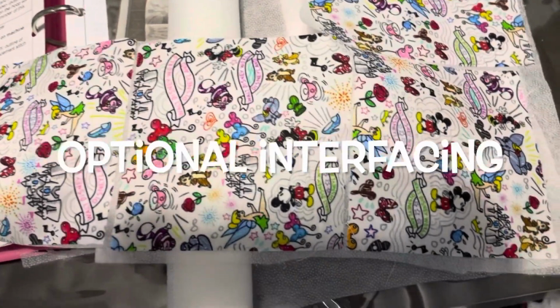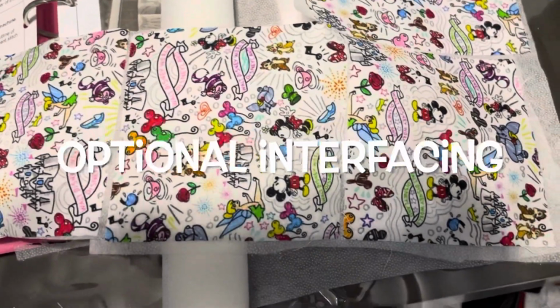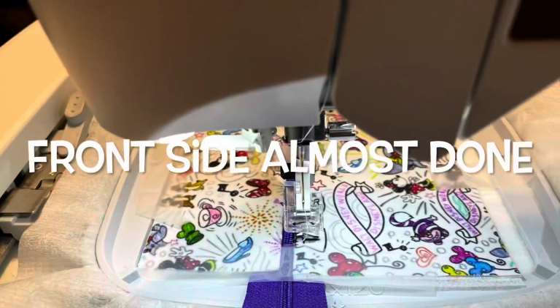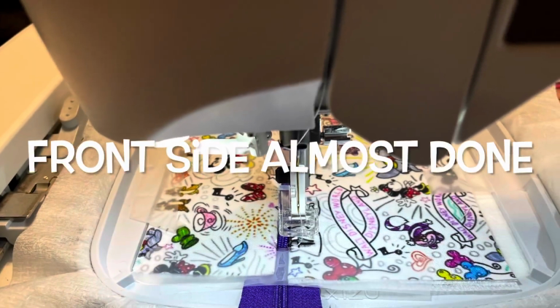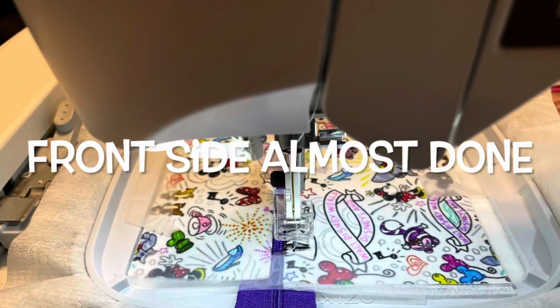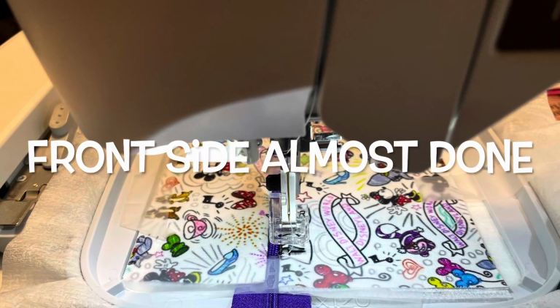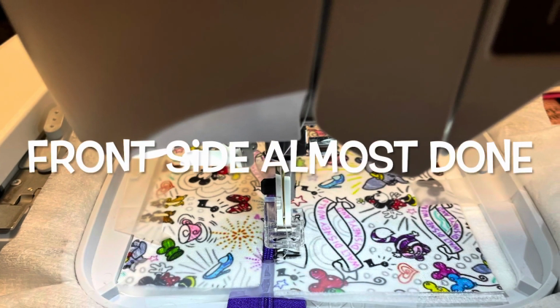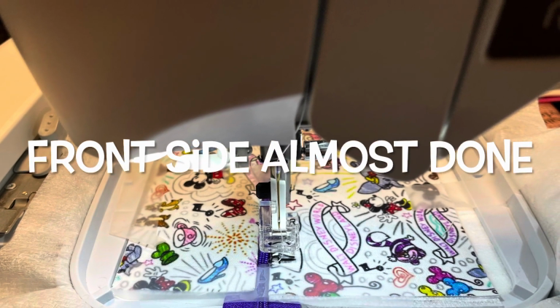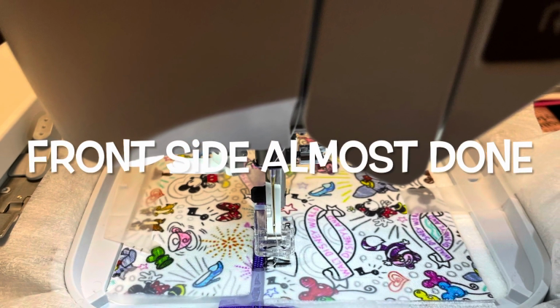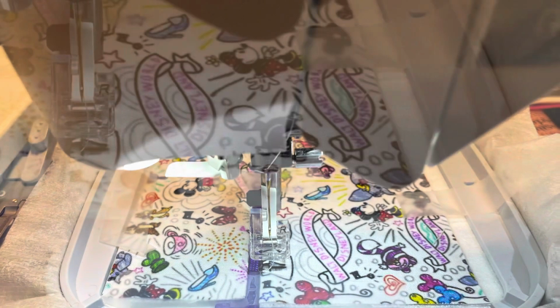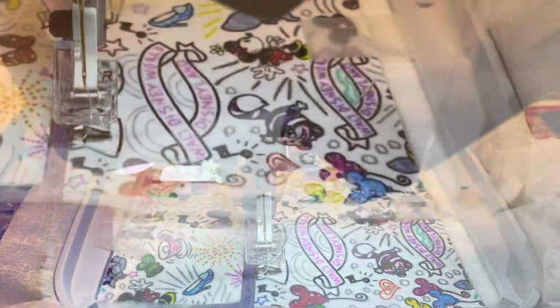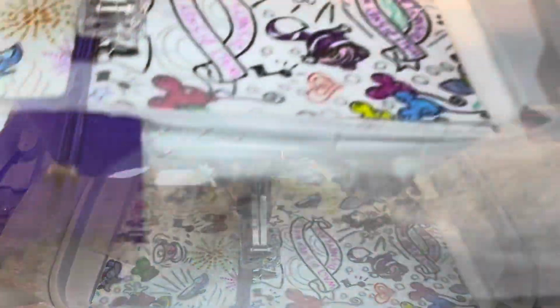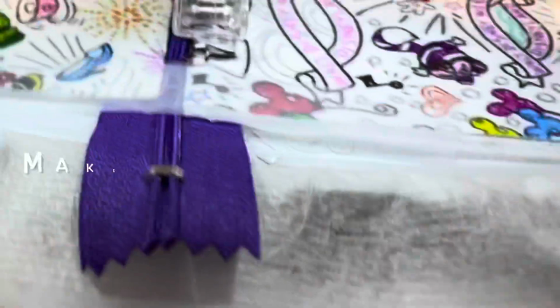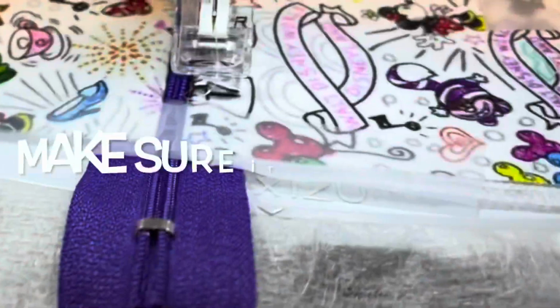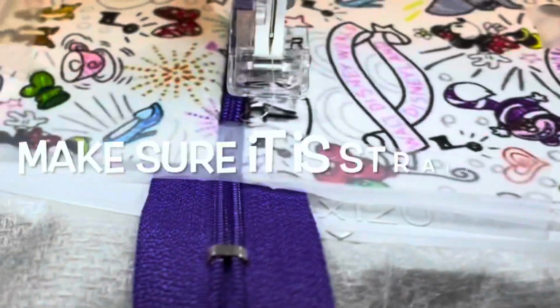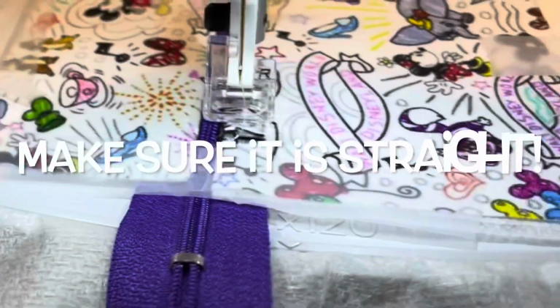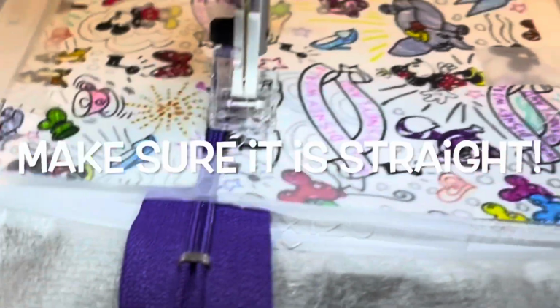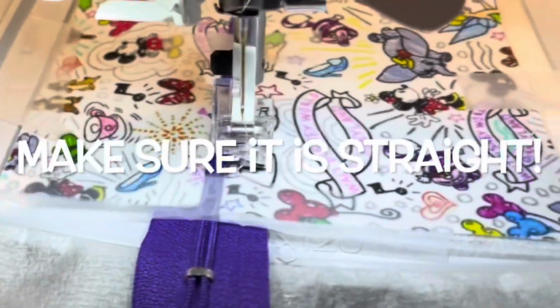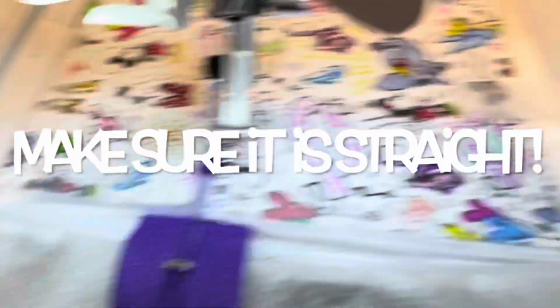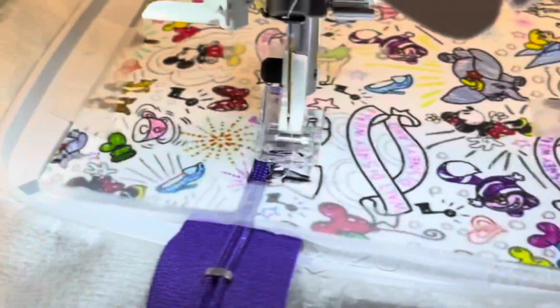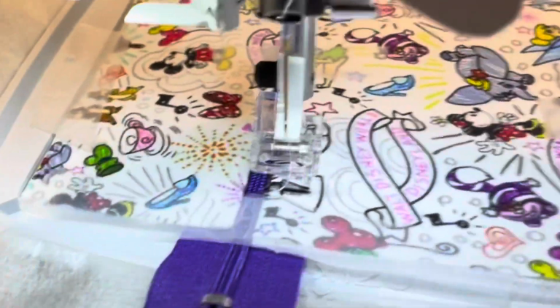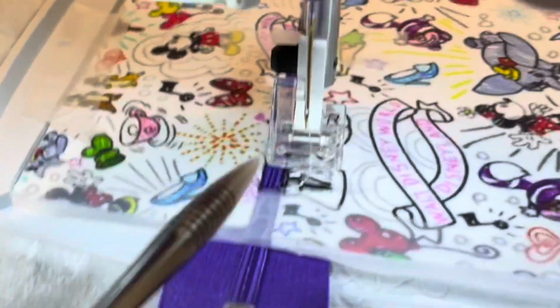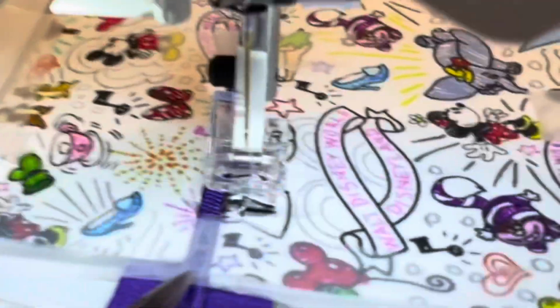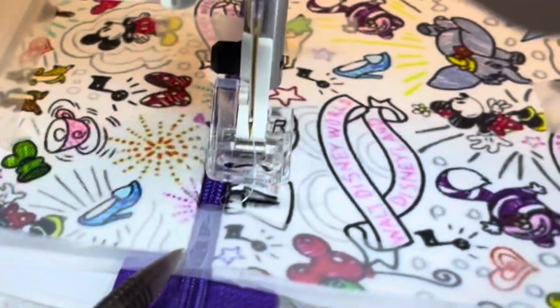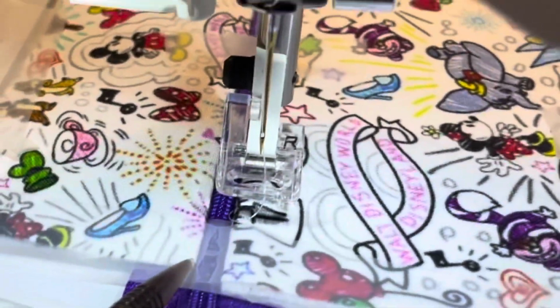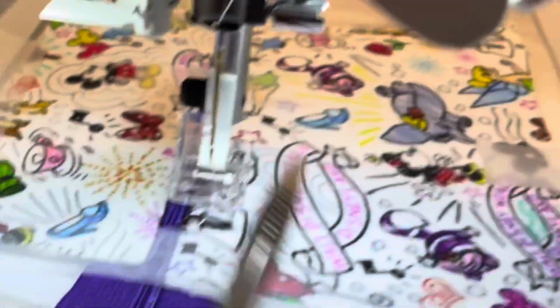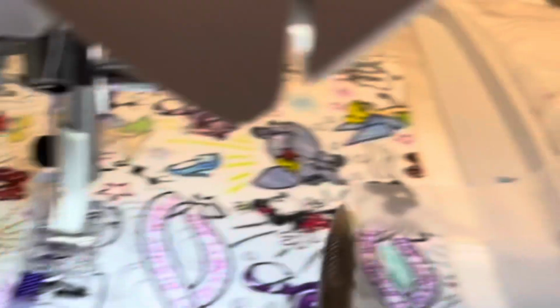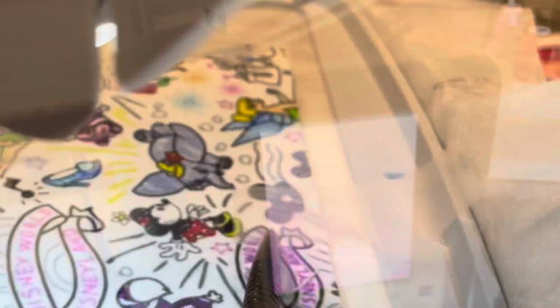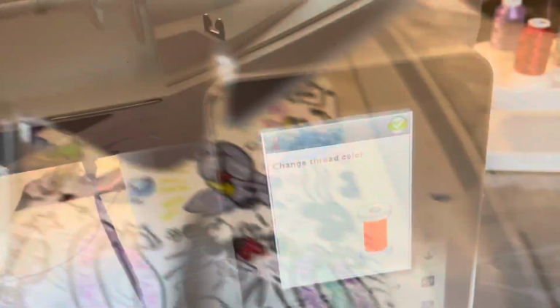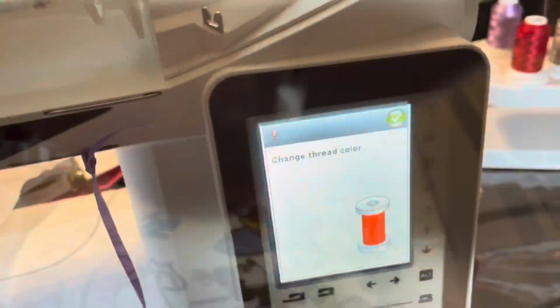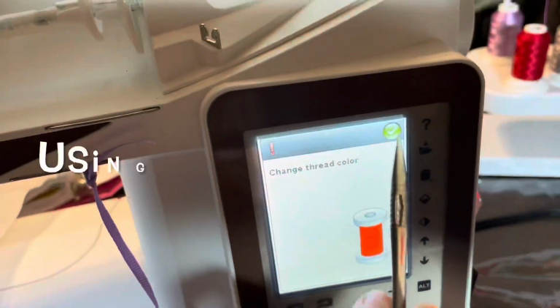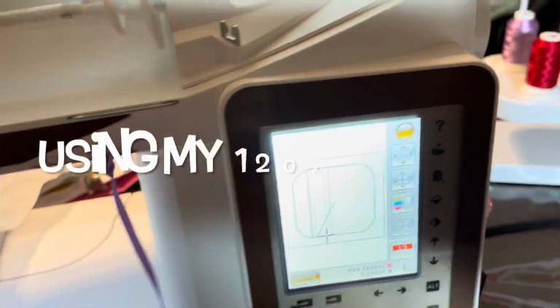On this one I did use interfacing. Look at the front side — look how pretty that is. Anybody could do that; it looks super professional.